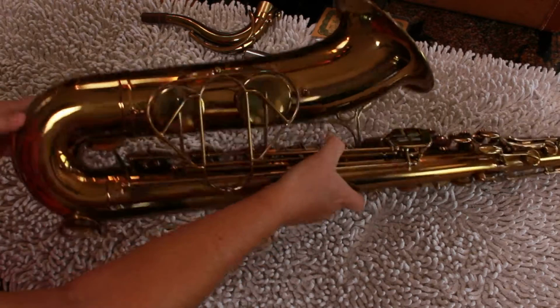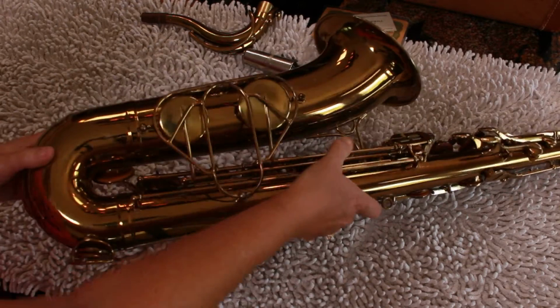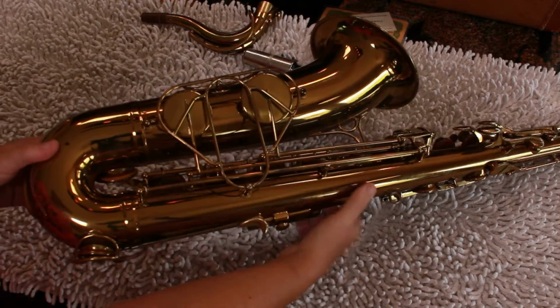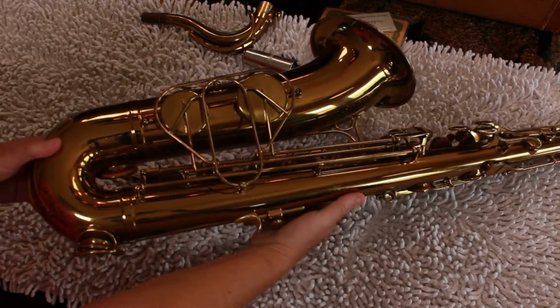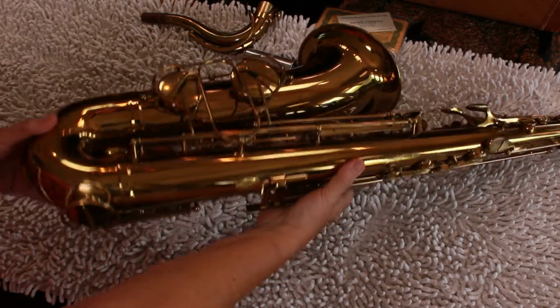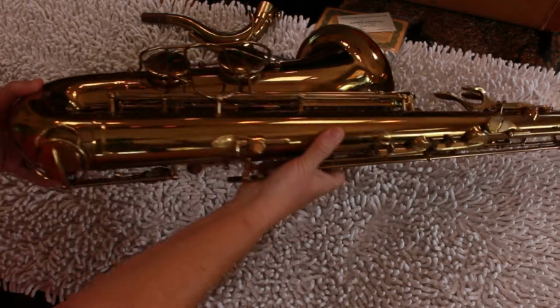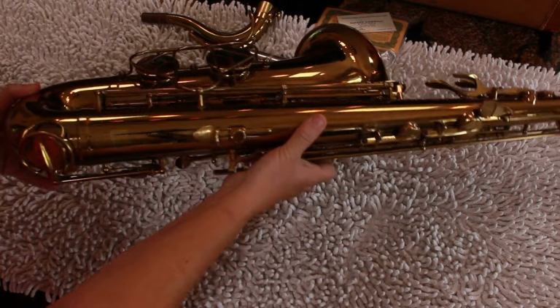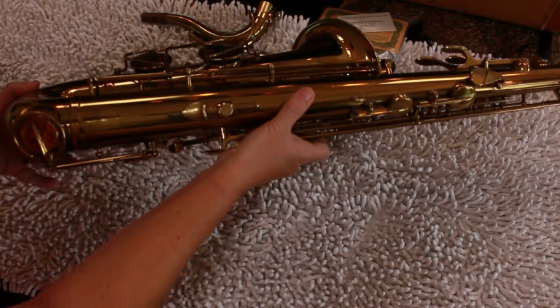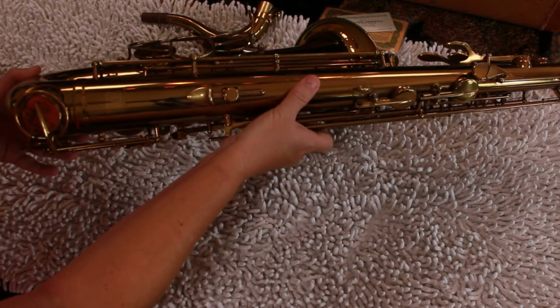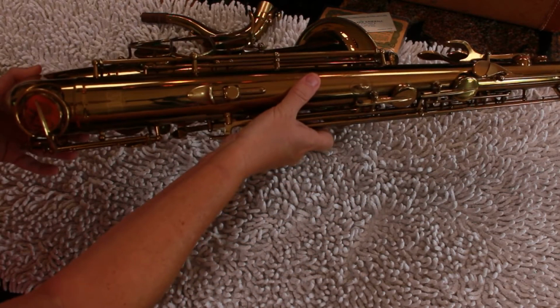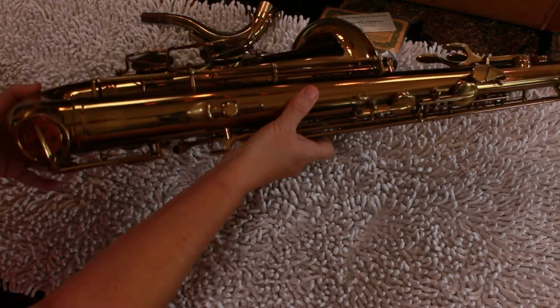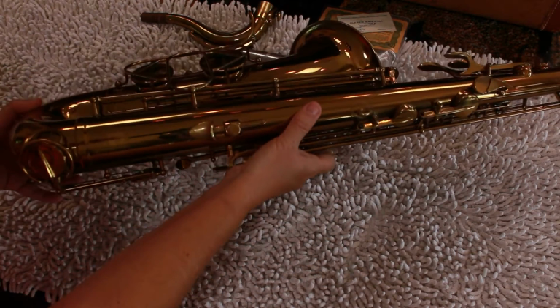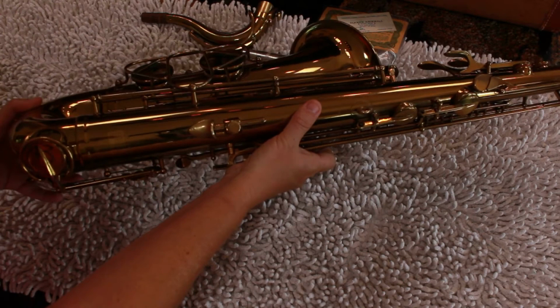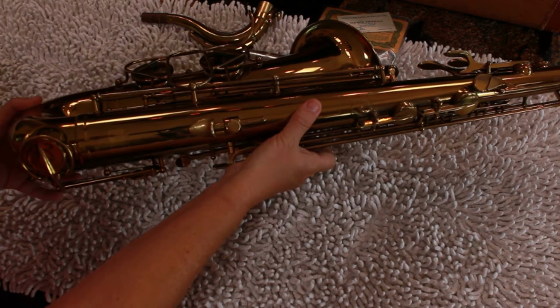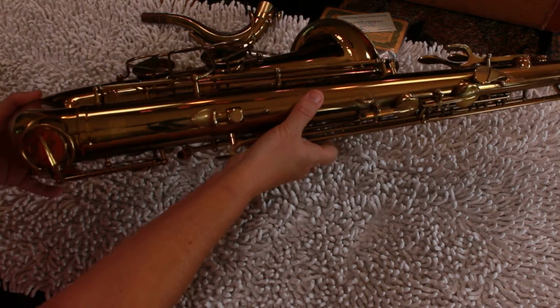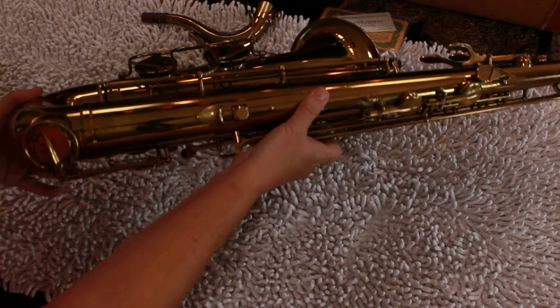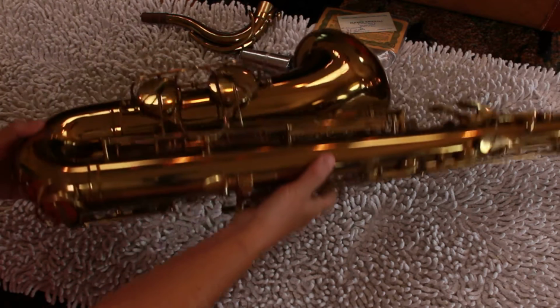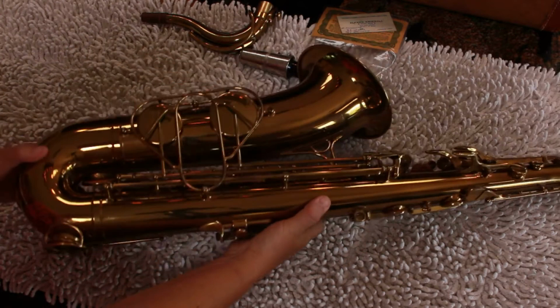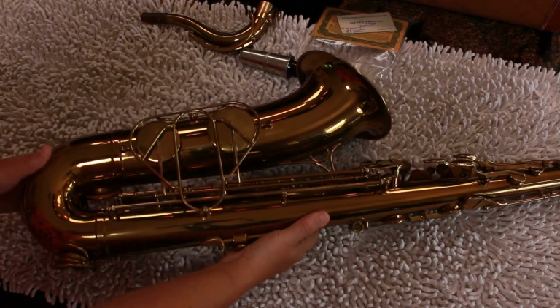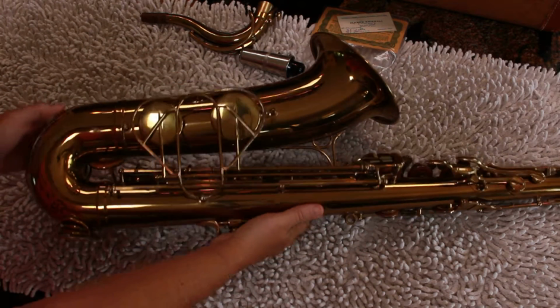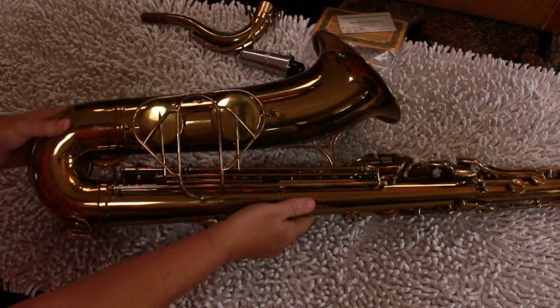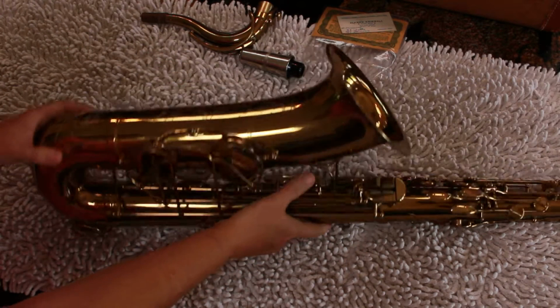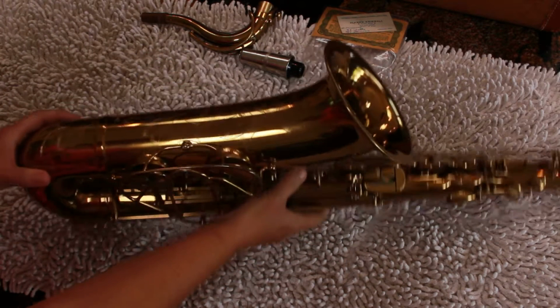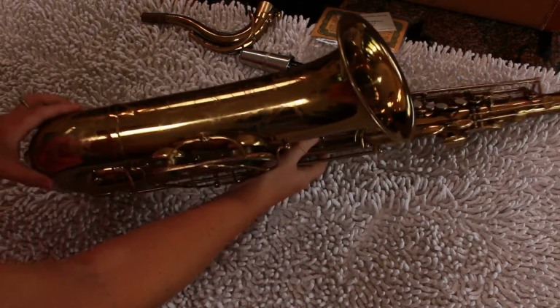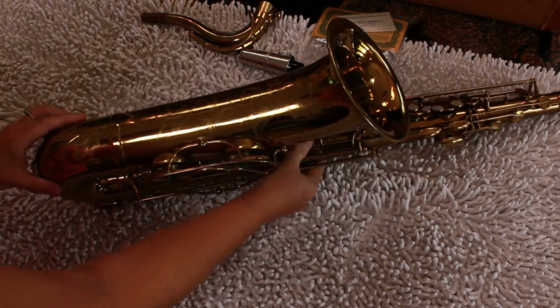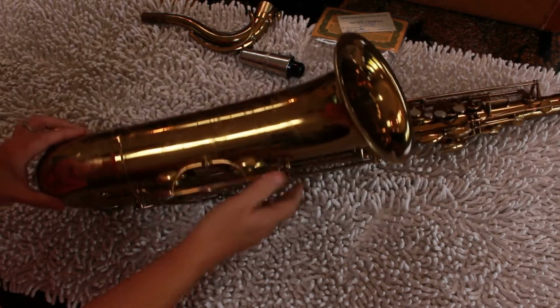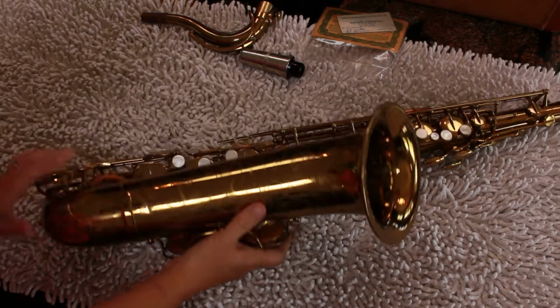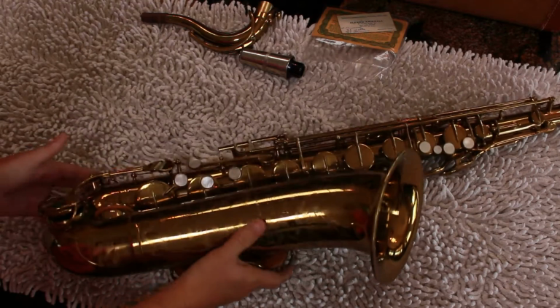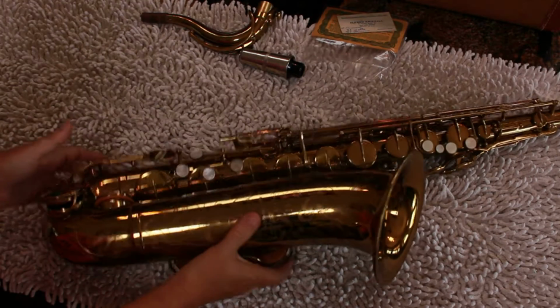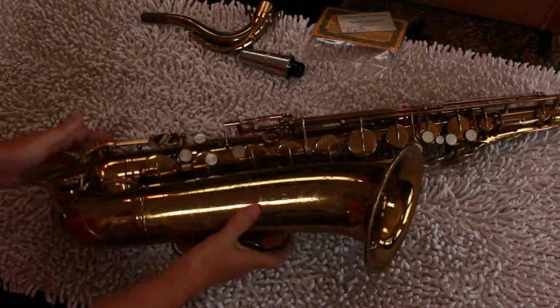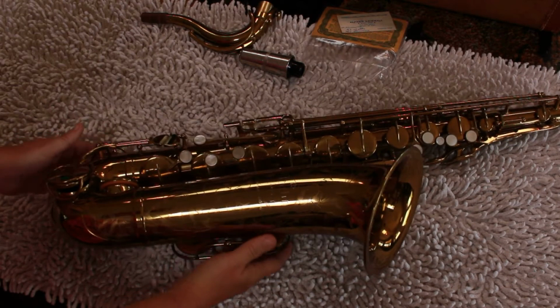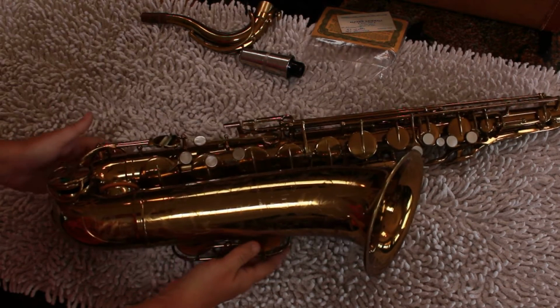This particular instrument's serial number is 181740, which according to the charts looks like it was made in the 1950s — 1952 to be exact.